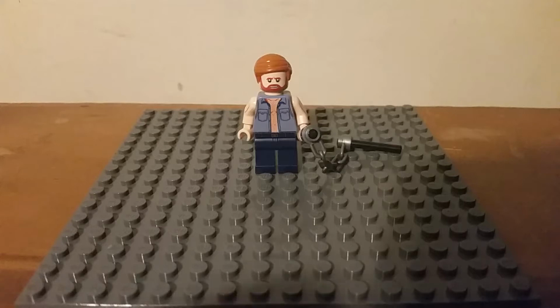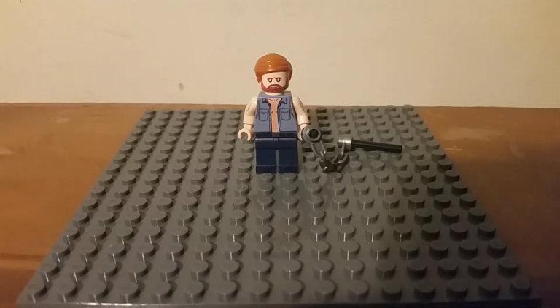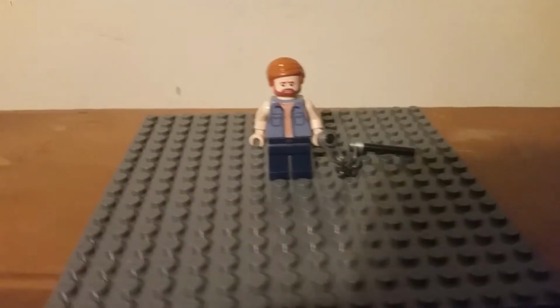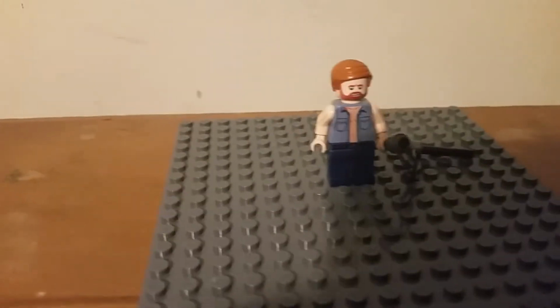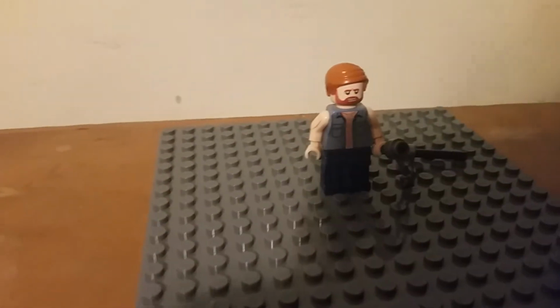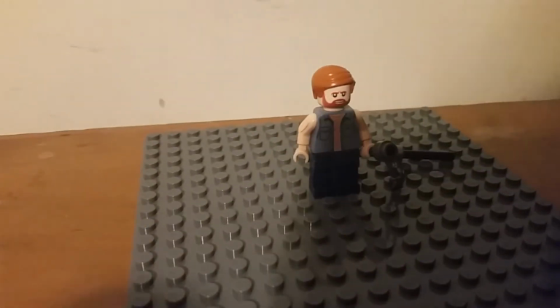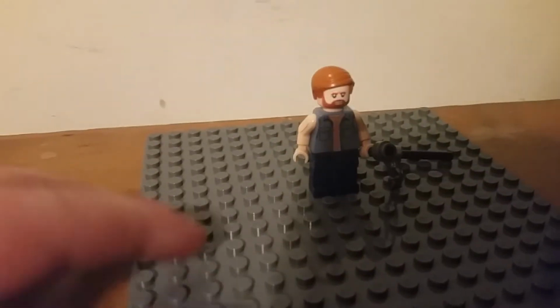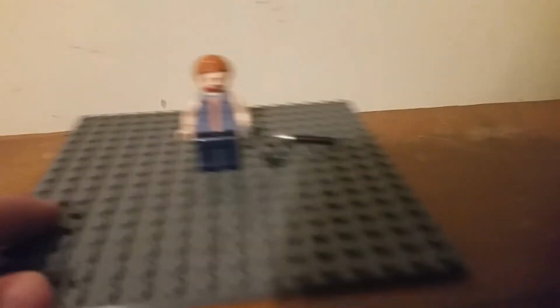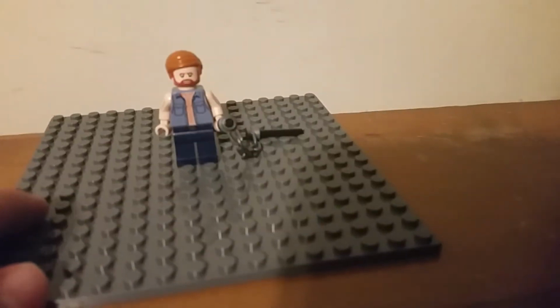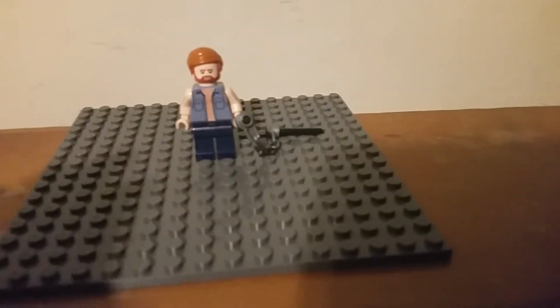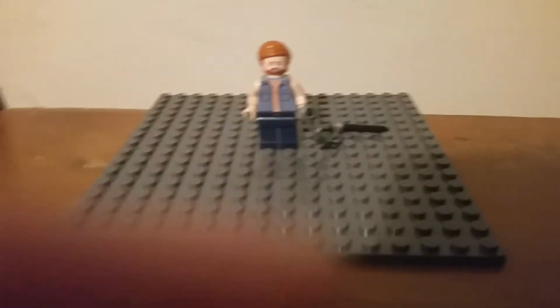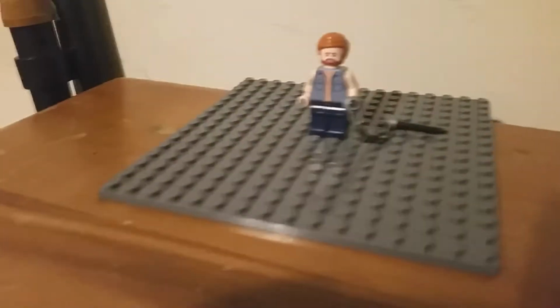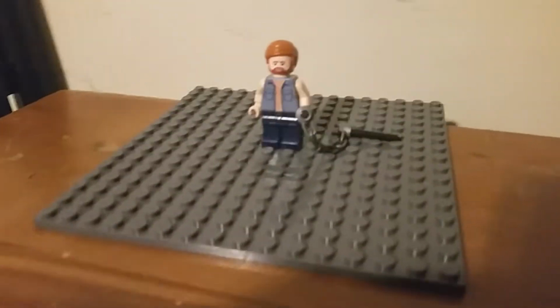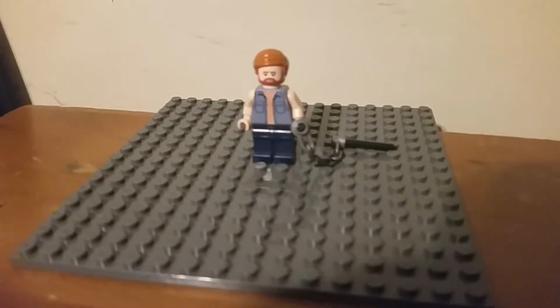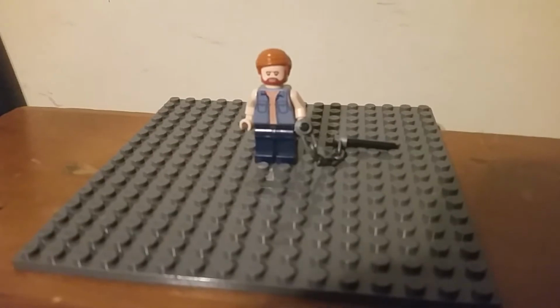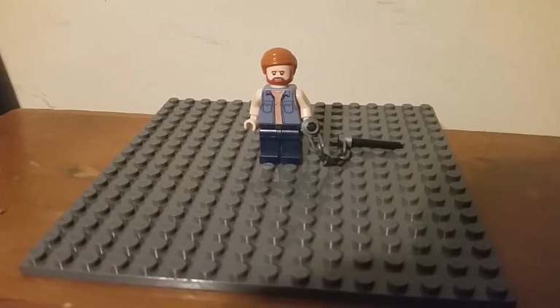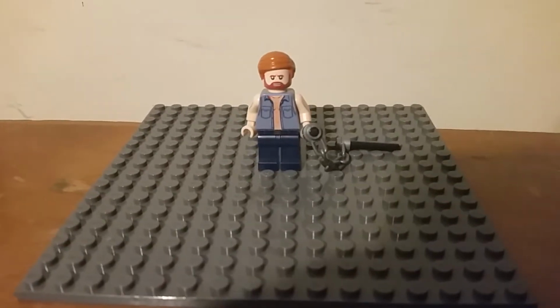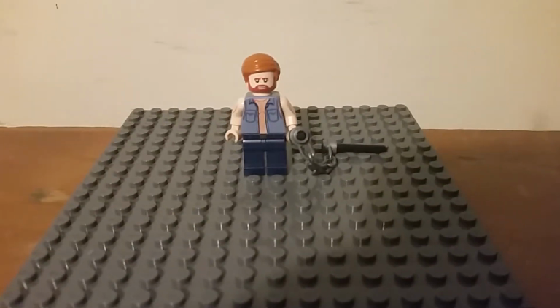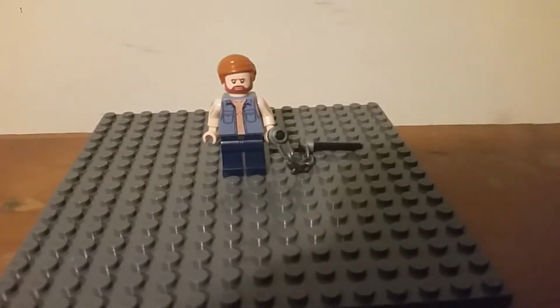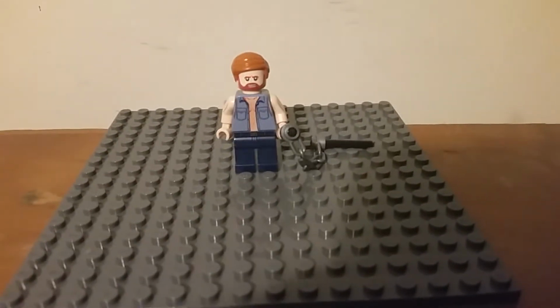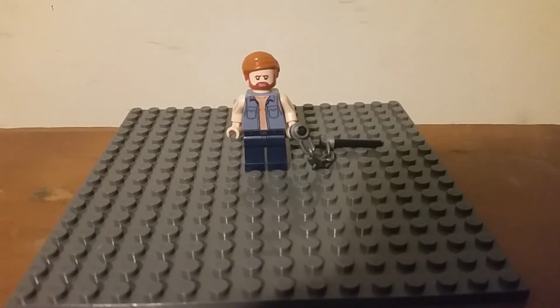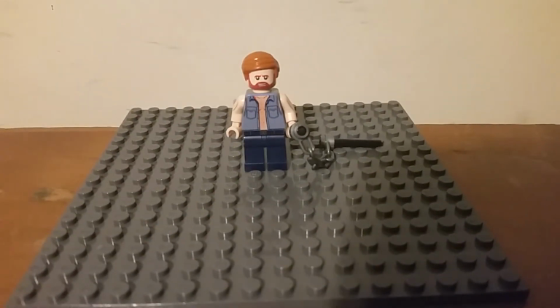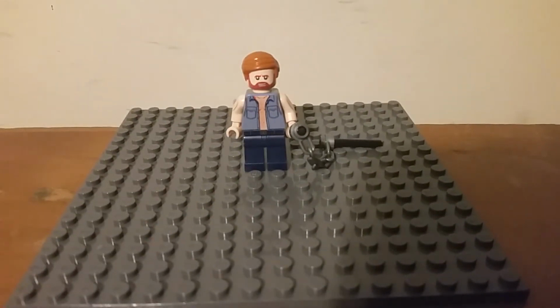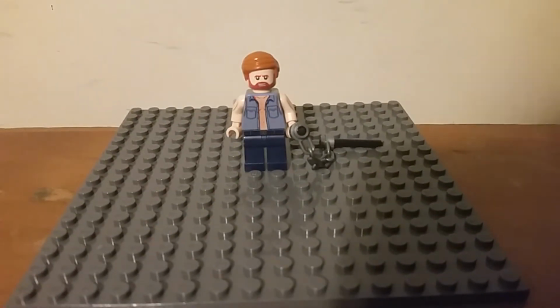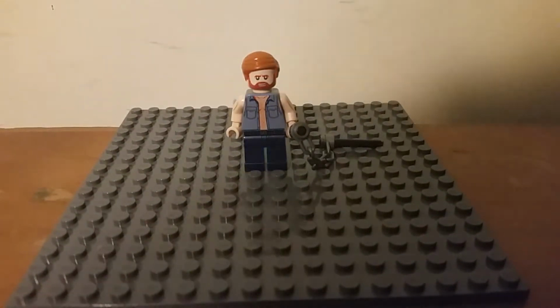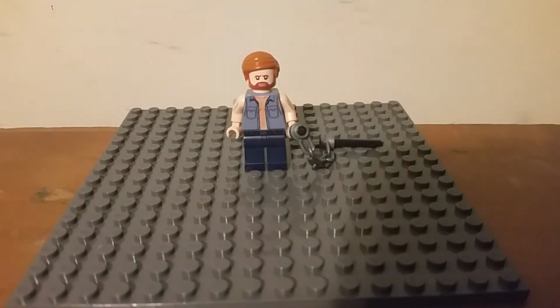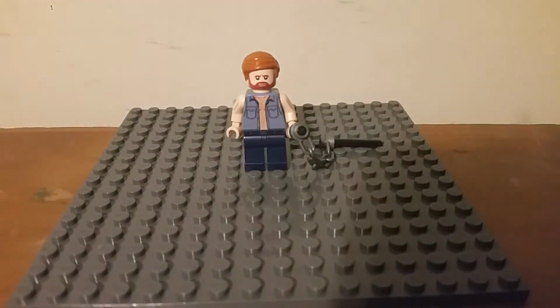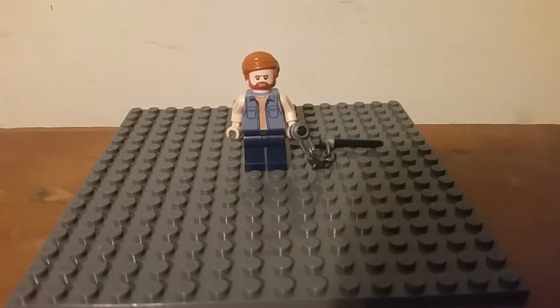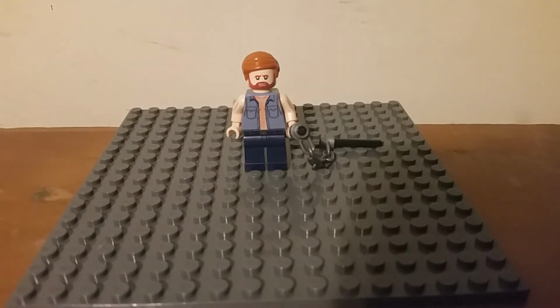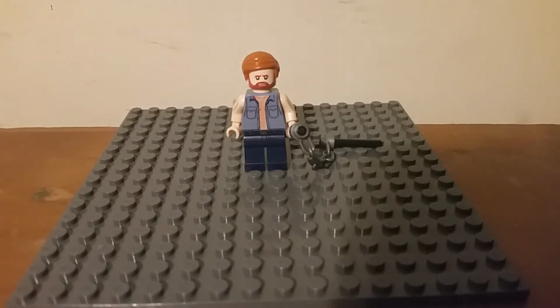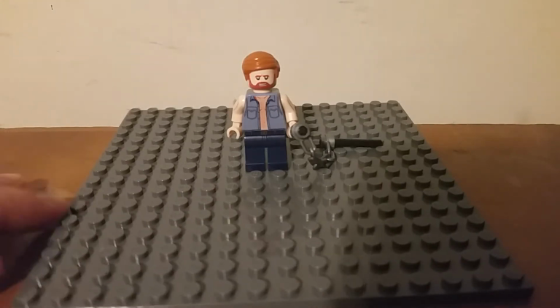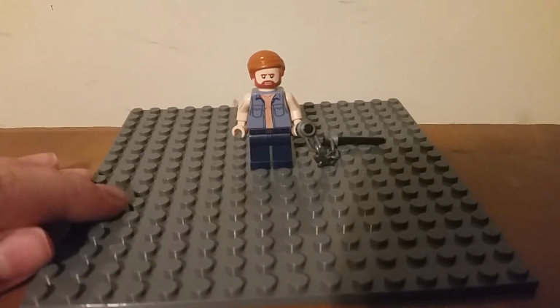Hey guys, Mopman Studios here. I wanted to show people this — the Lego Chuck Norris. Now, it's custom; I found it online.